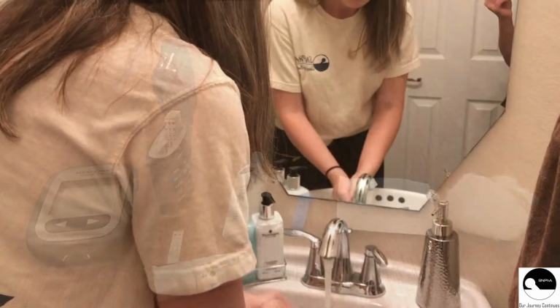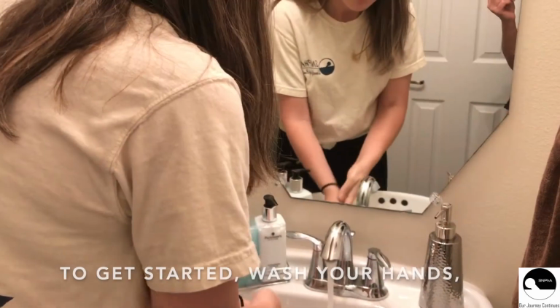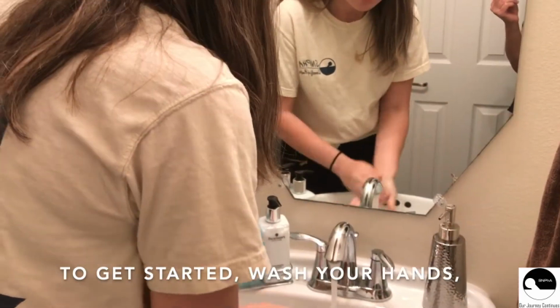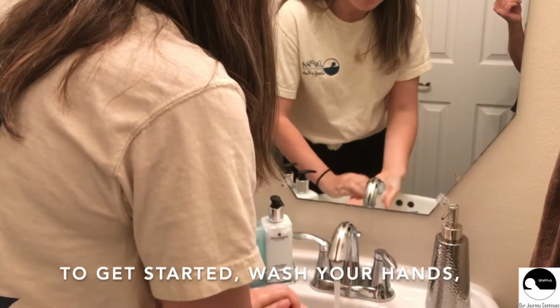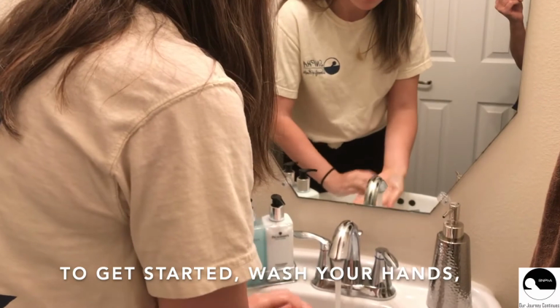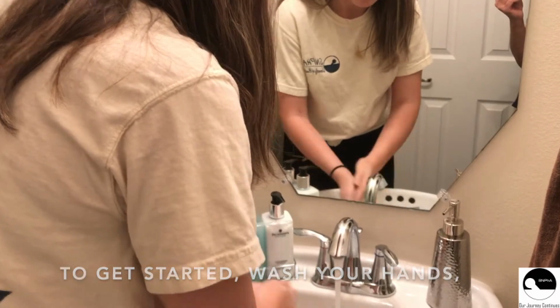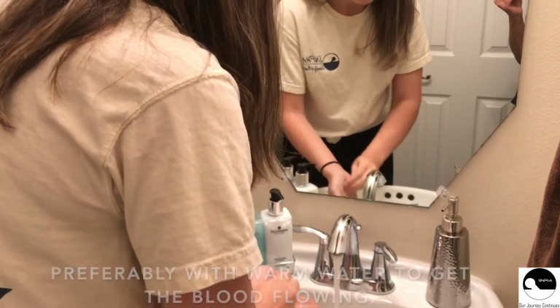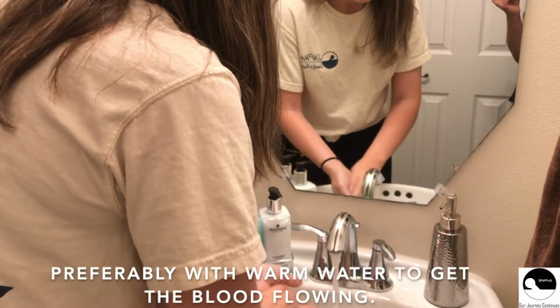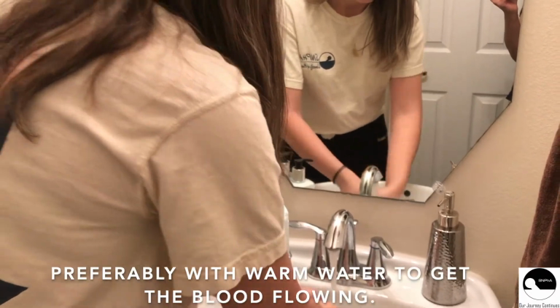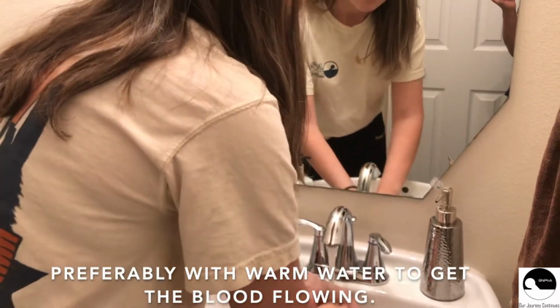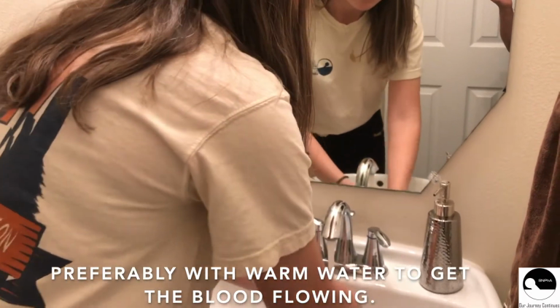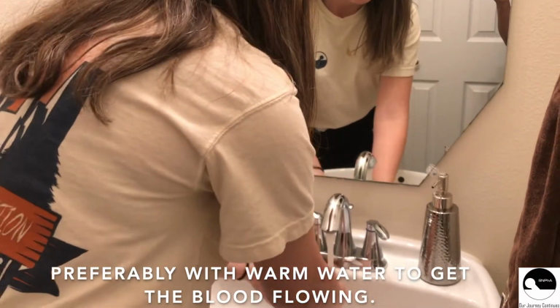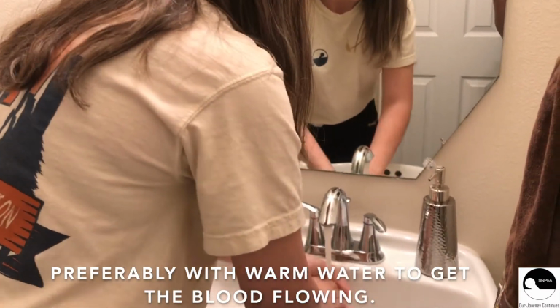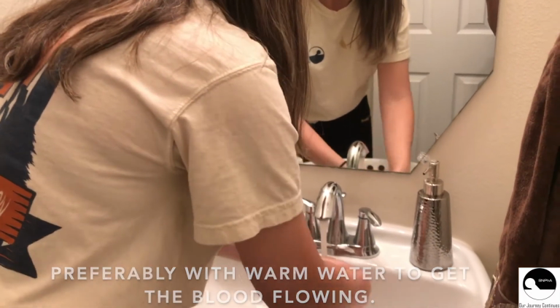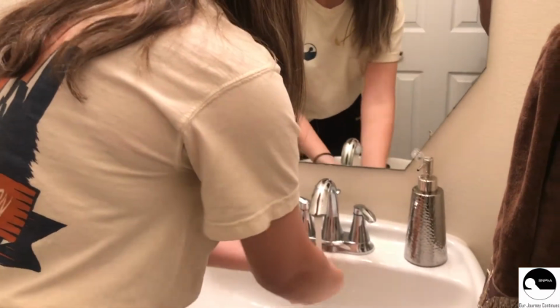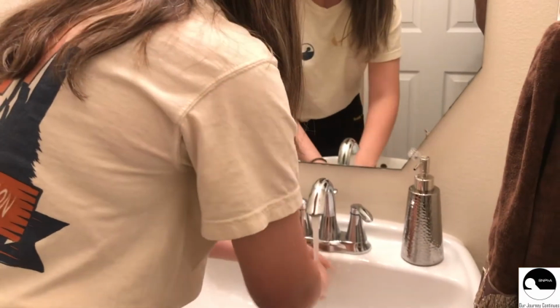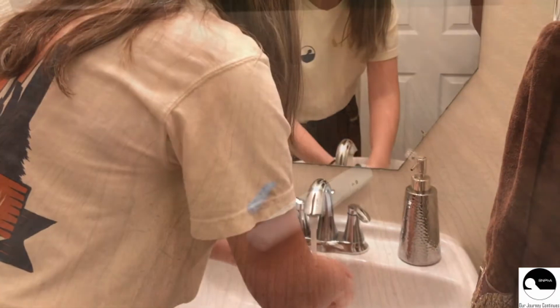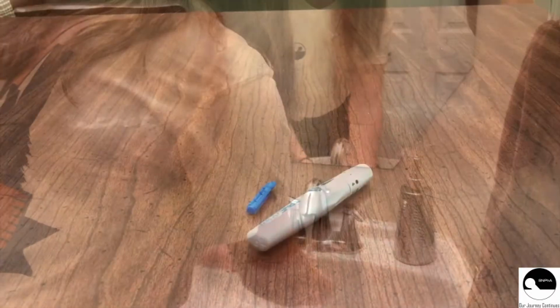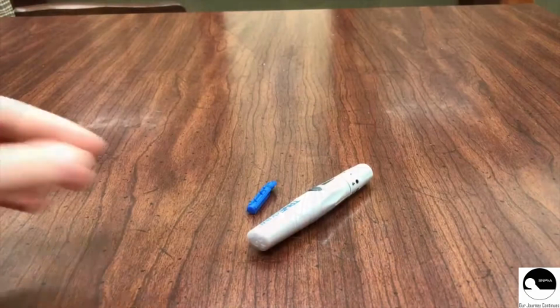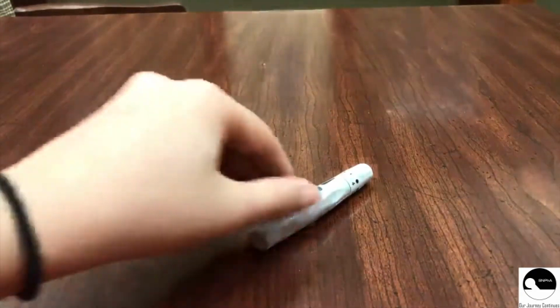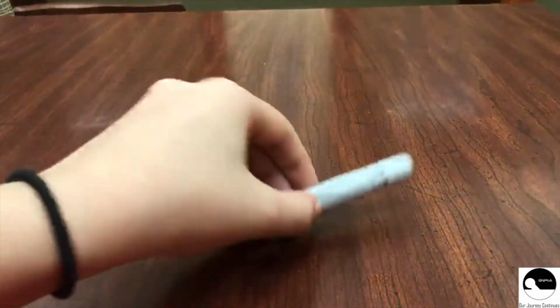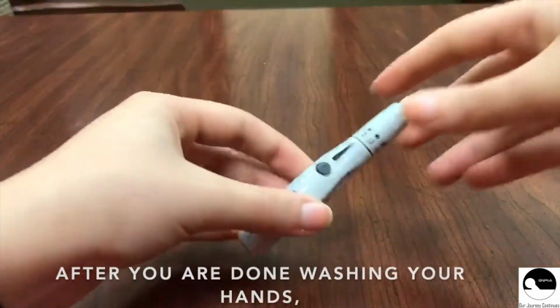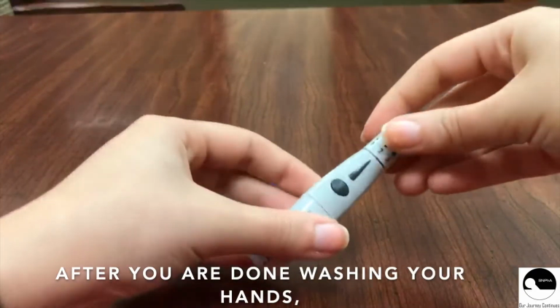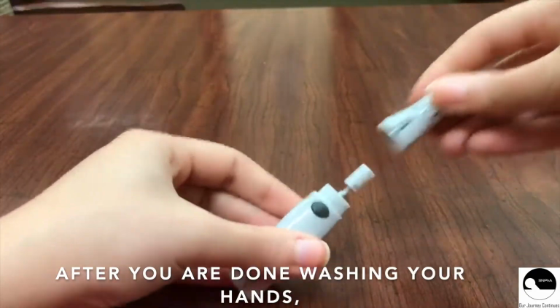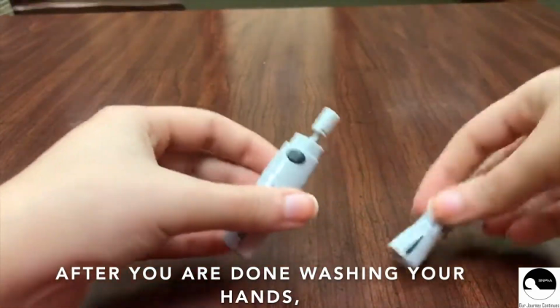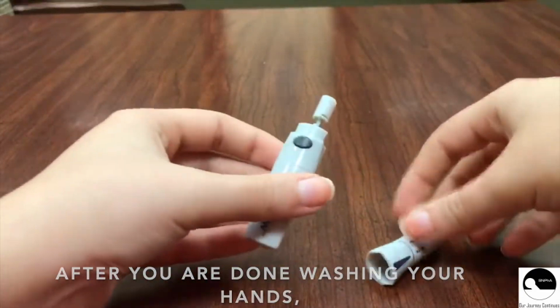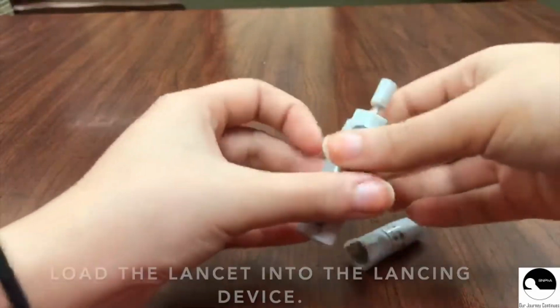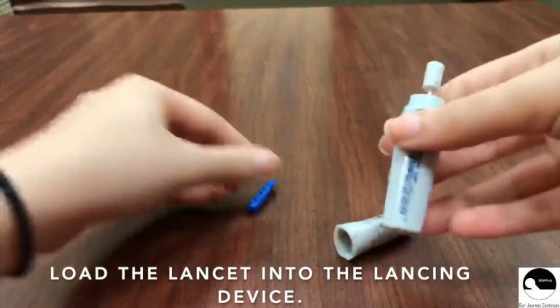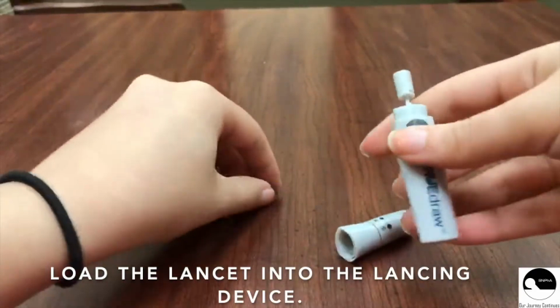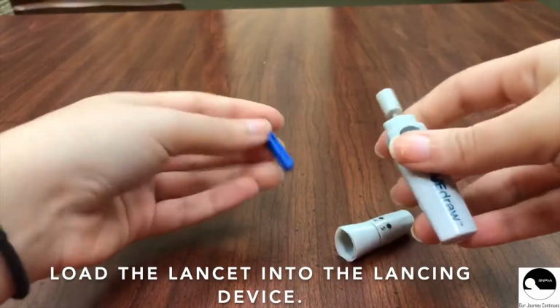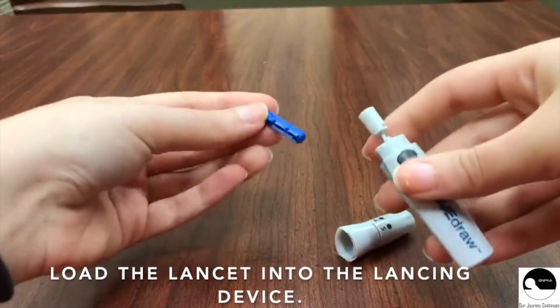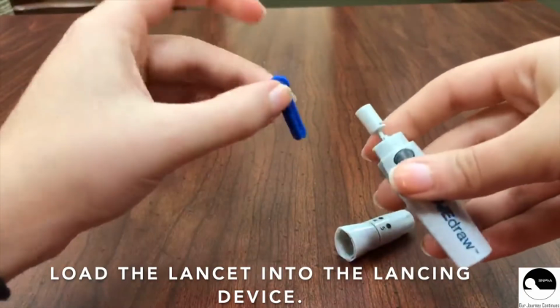To get started, wash your hands, preferably with warm water to get the blood flowing. After you're done washing your hands, load the lancet into the lancing device.